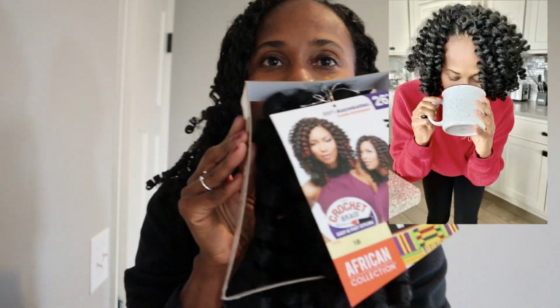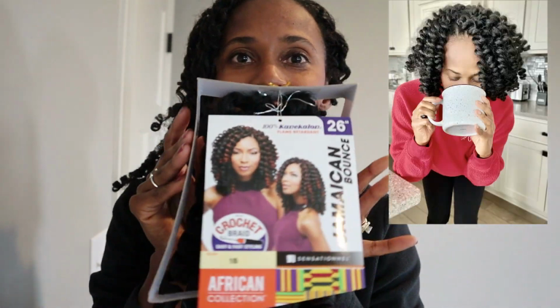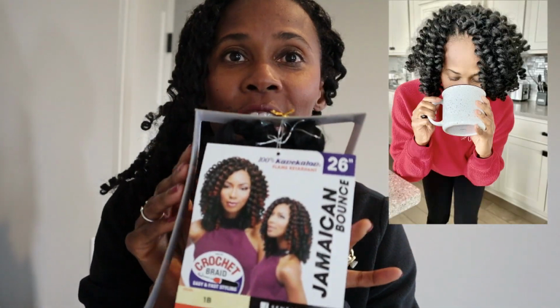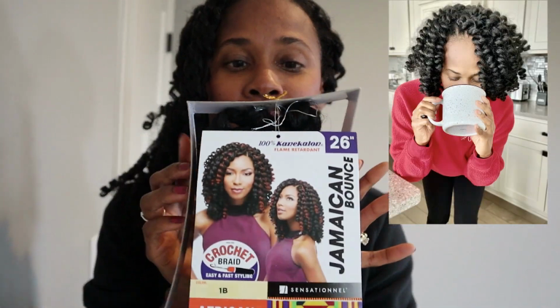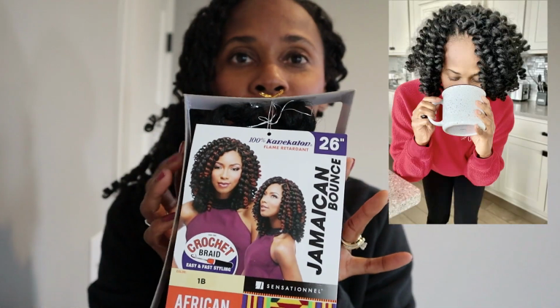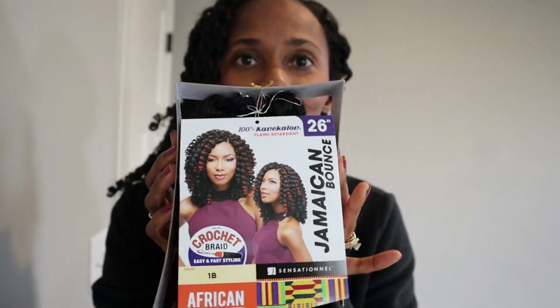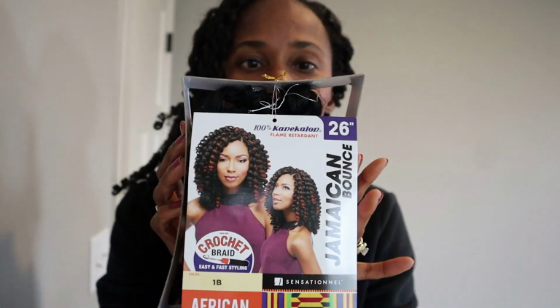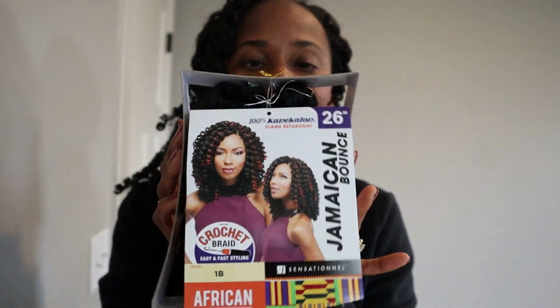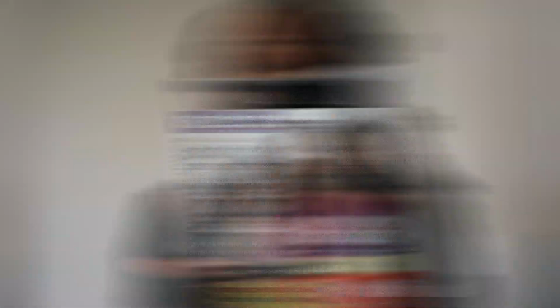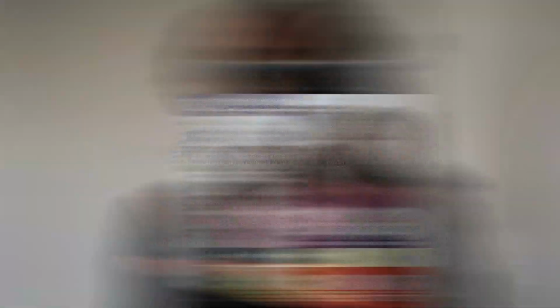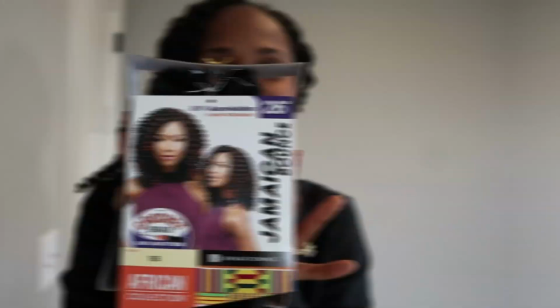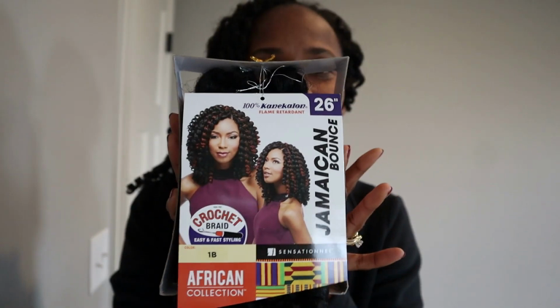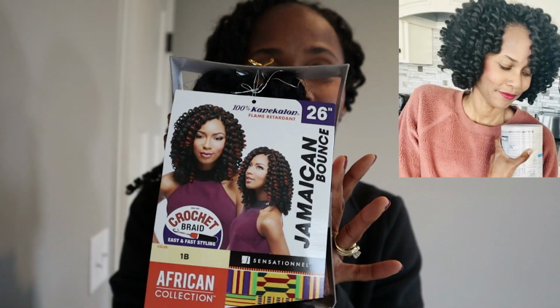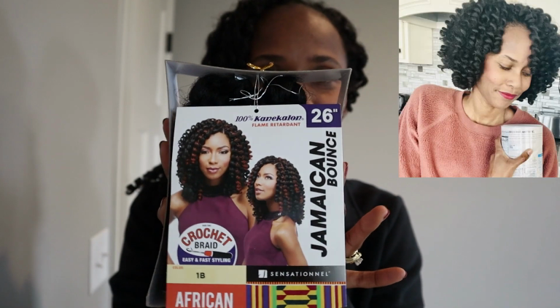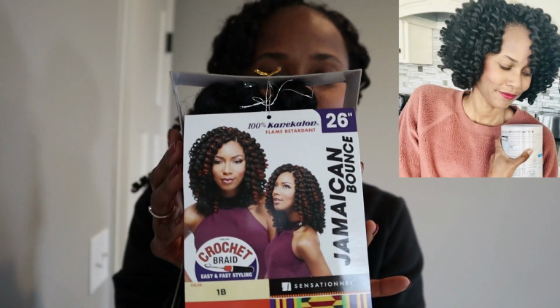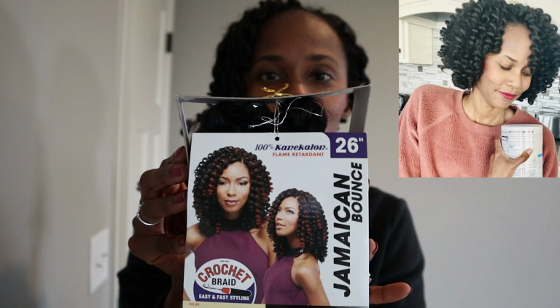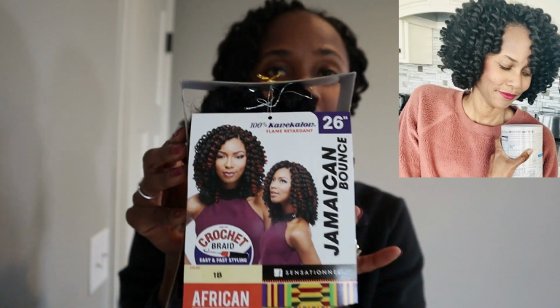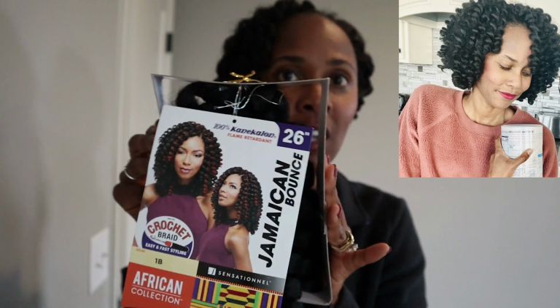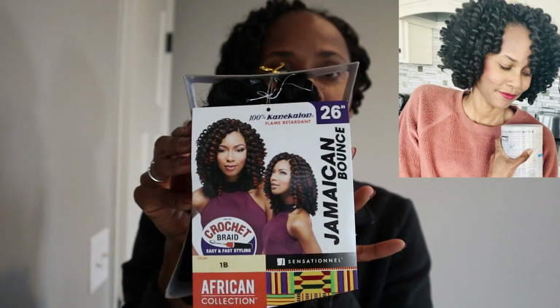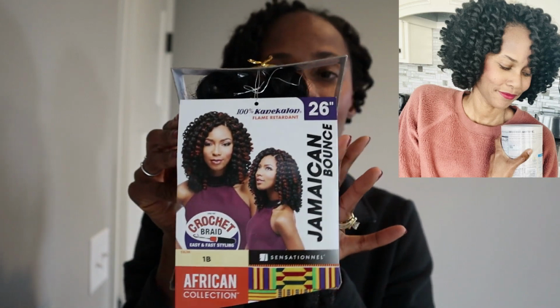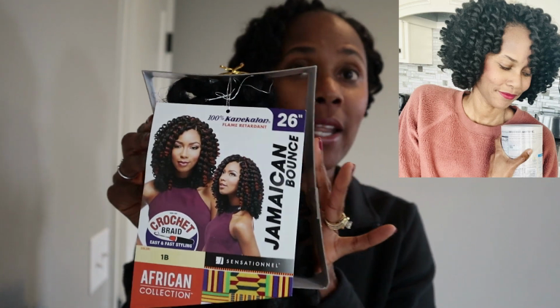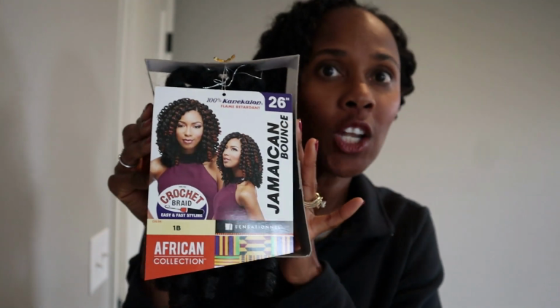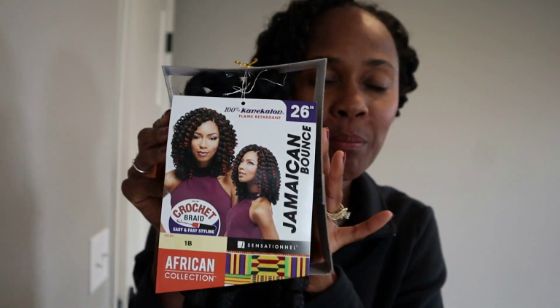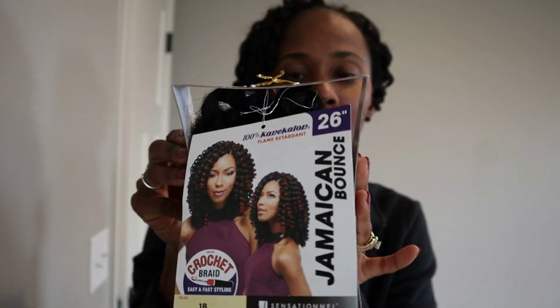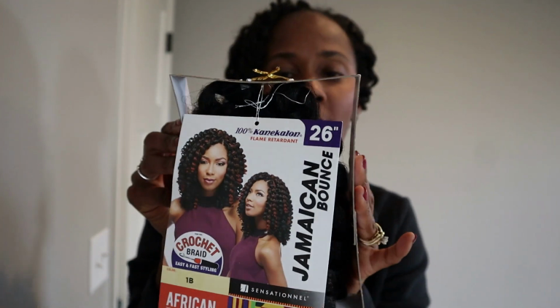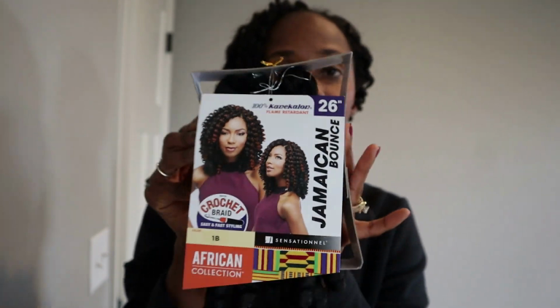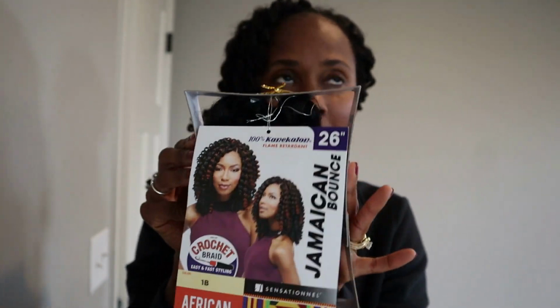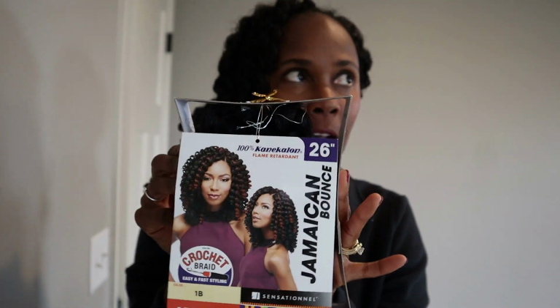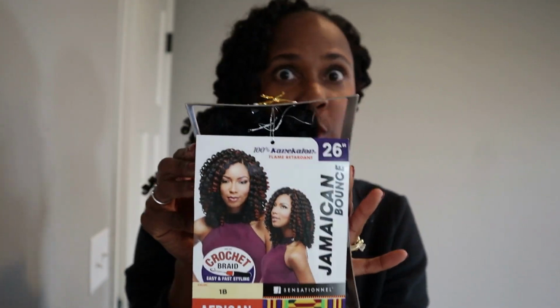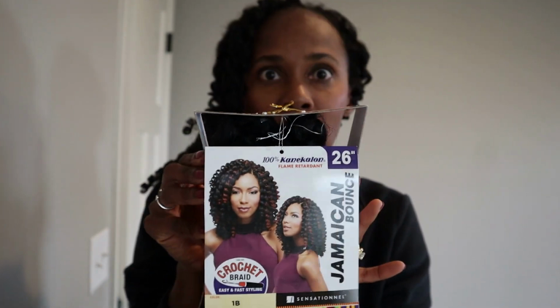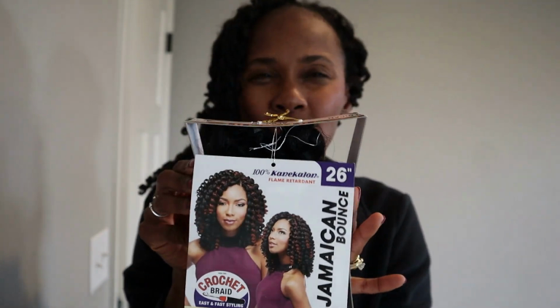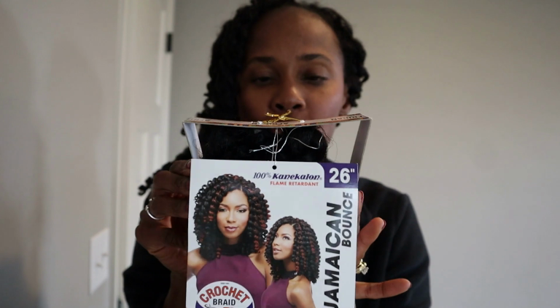Today's video is a quick review on this hair. This is by Sensational and this is Jamaican Bounce in color 1B. I have this pack — I purchased about three or four.